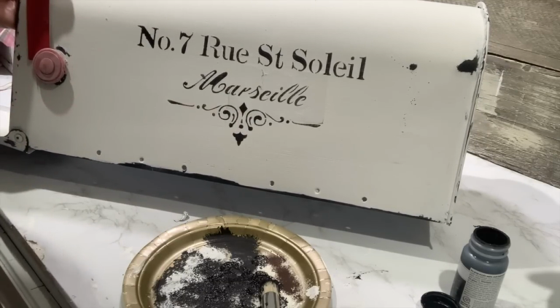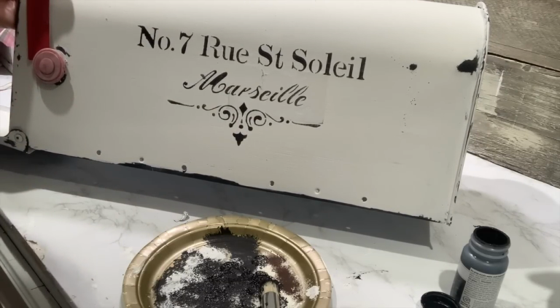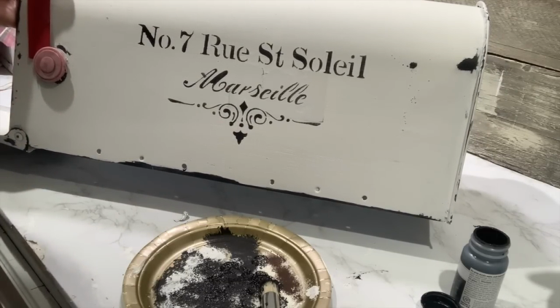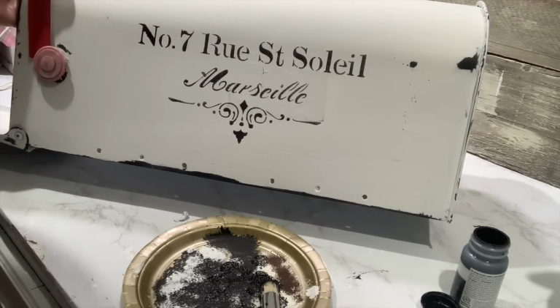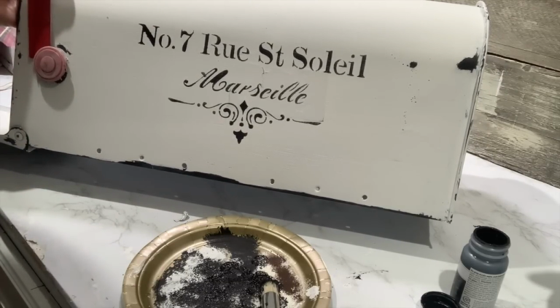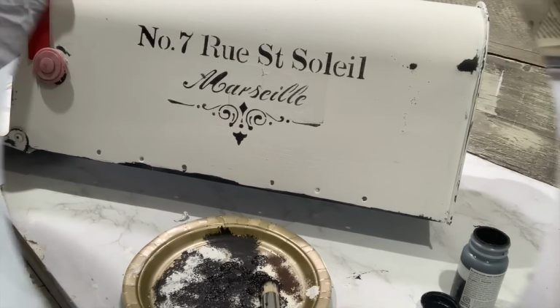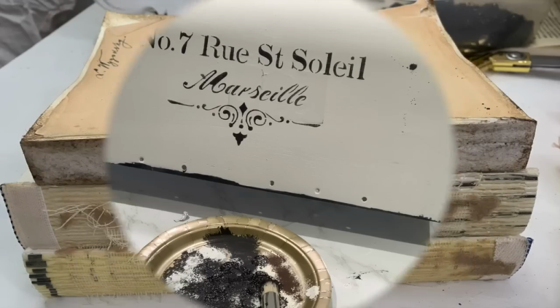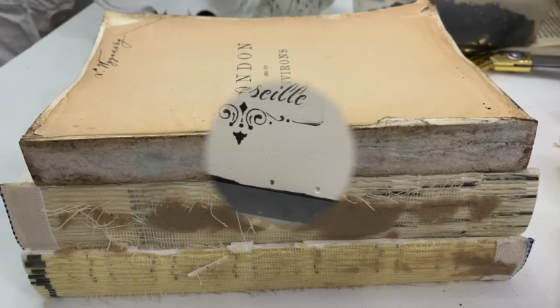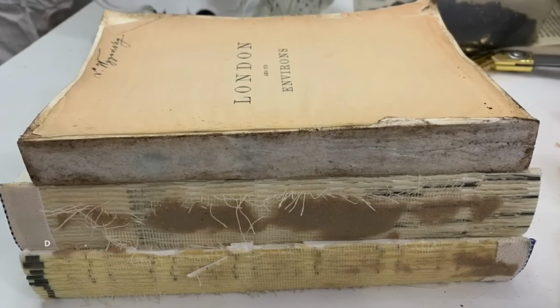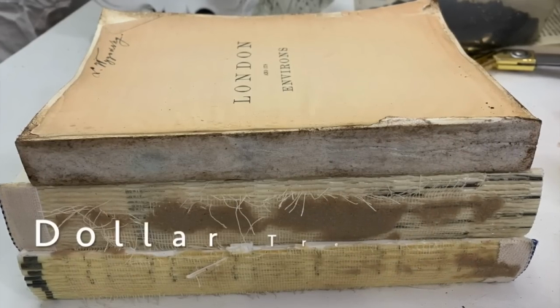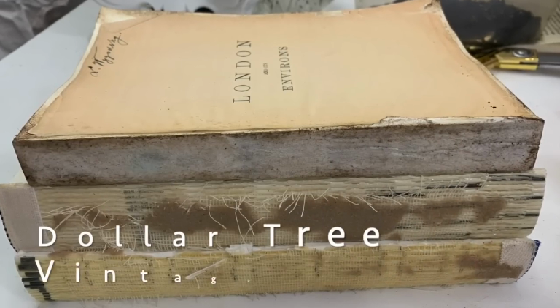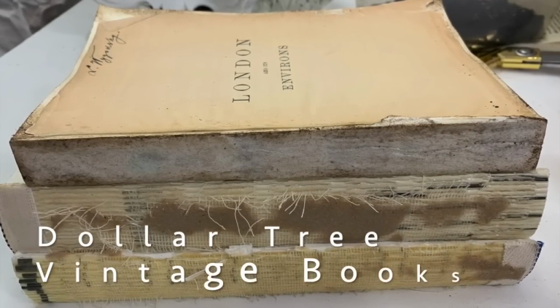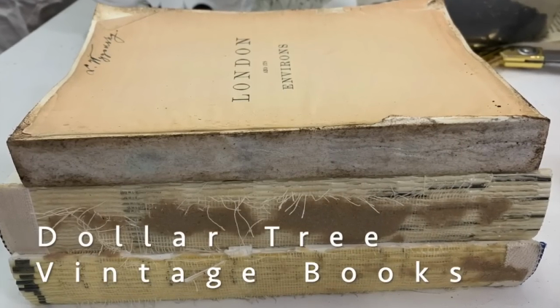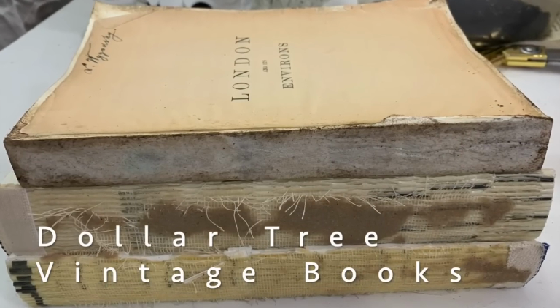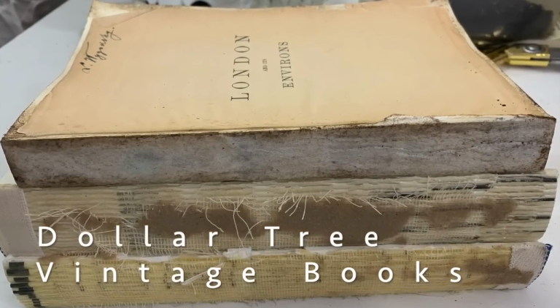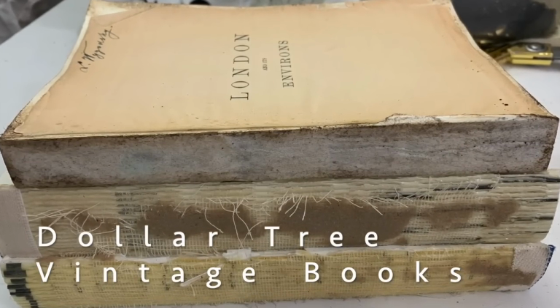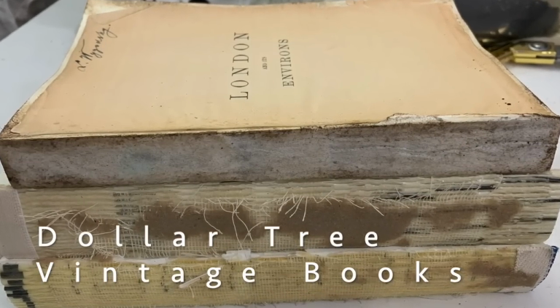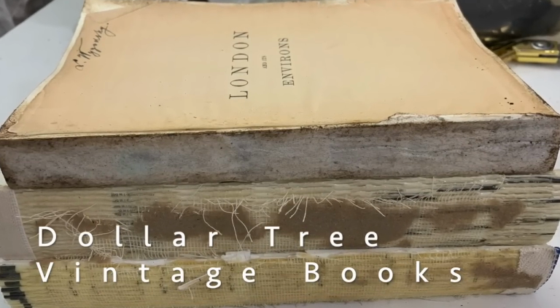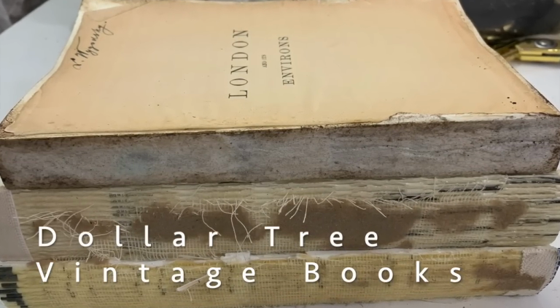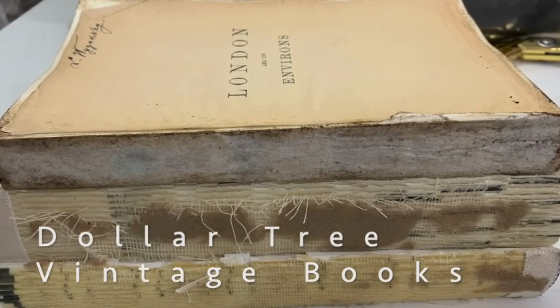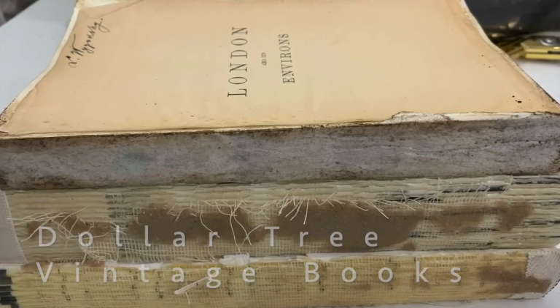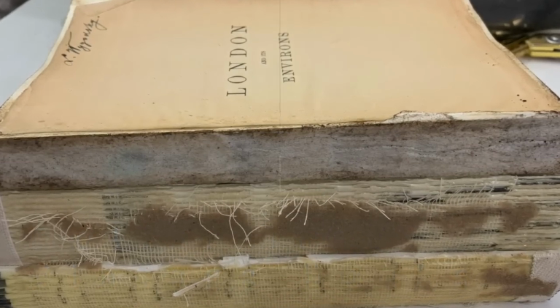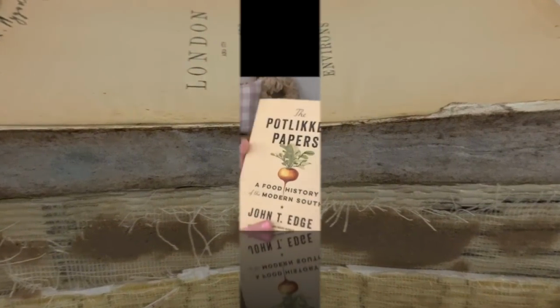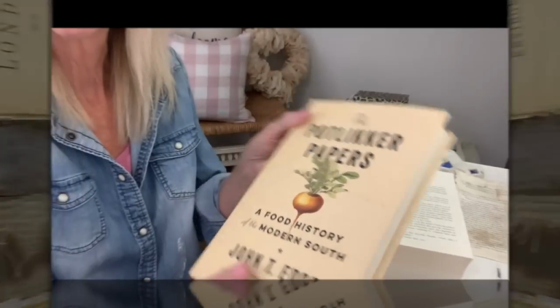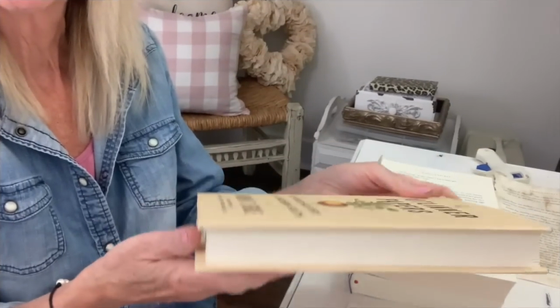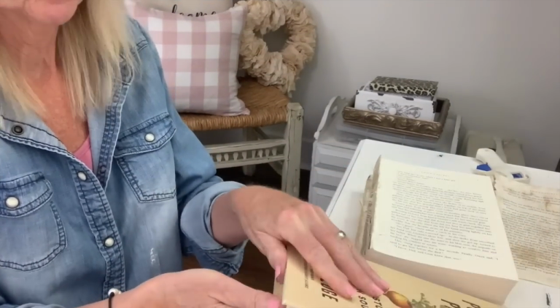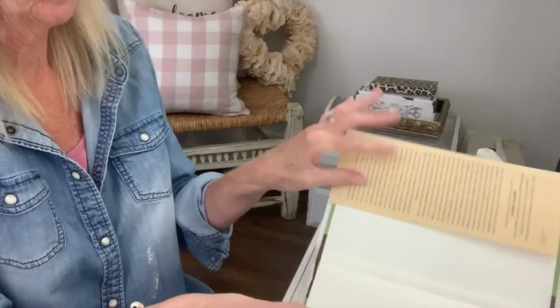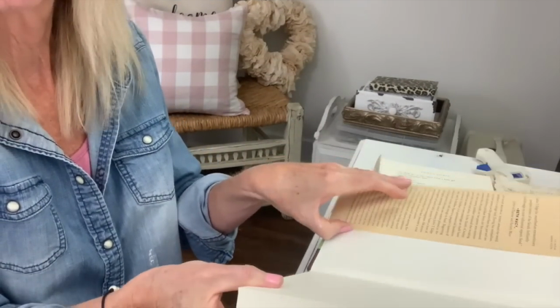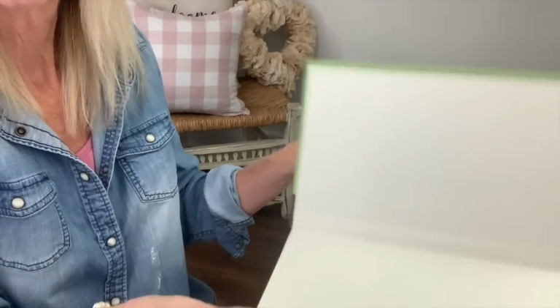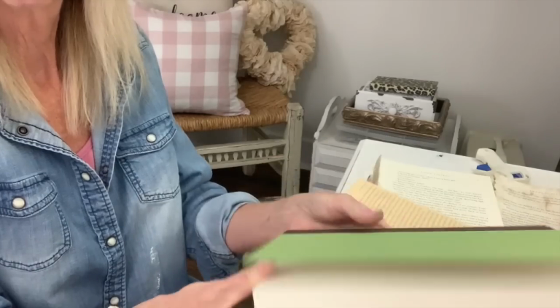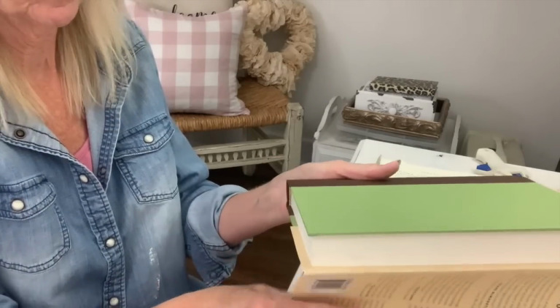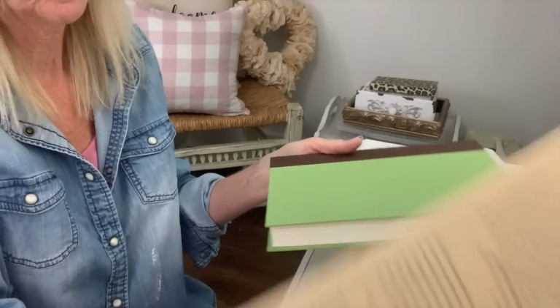Y'all, I absolutely love this mailbox. Now I'm going to show y'all how we can turn some Dollar Tree books into vintage looking books. You can take any books that you have.